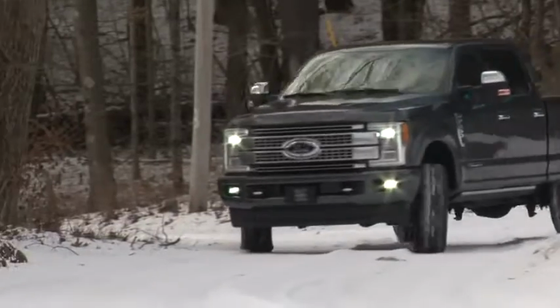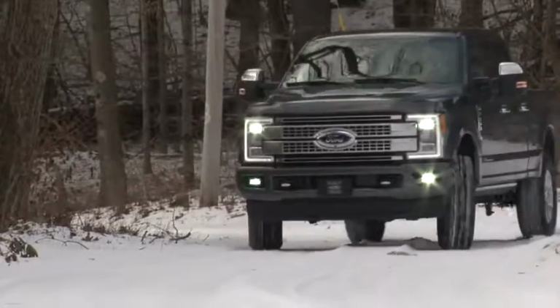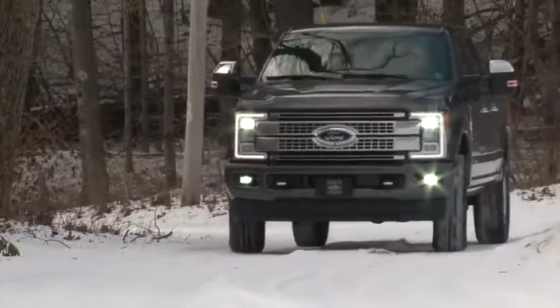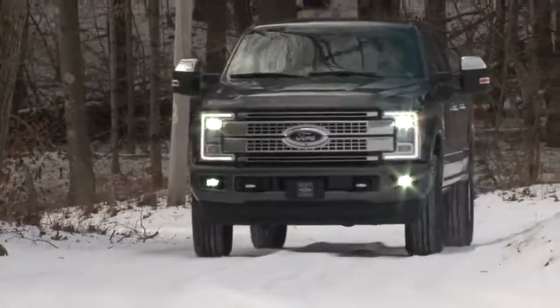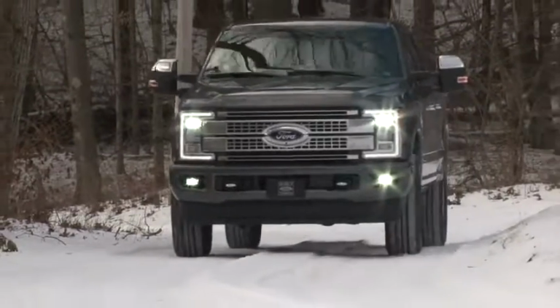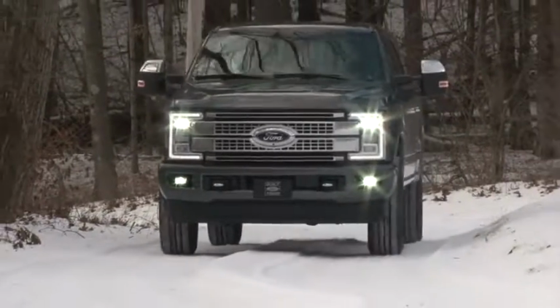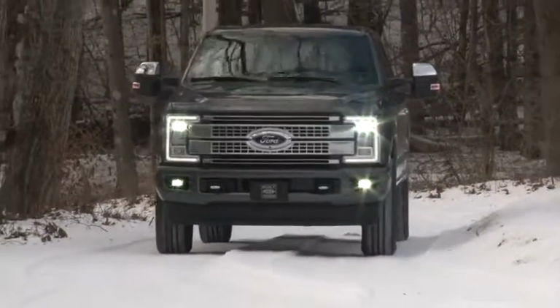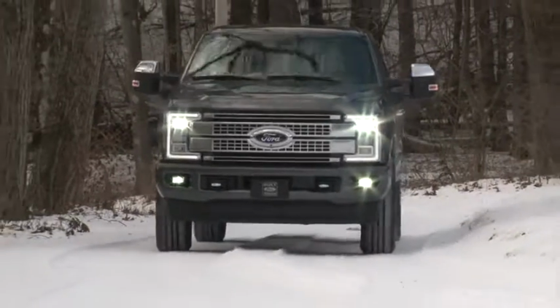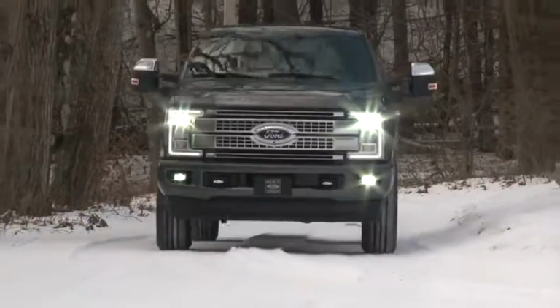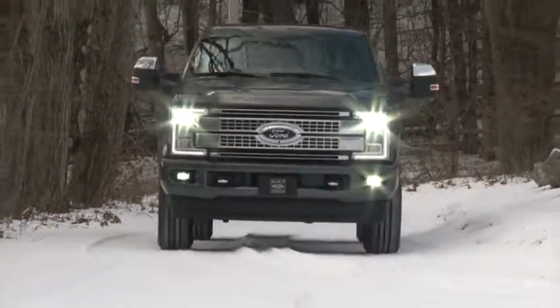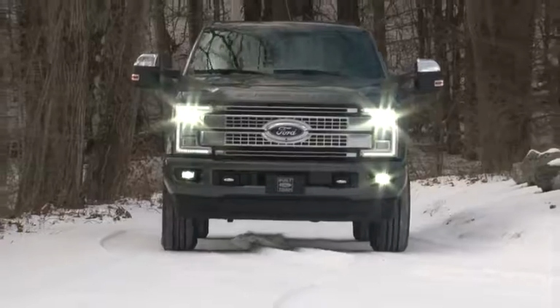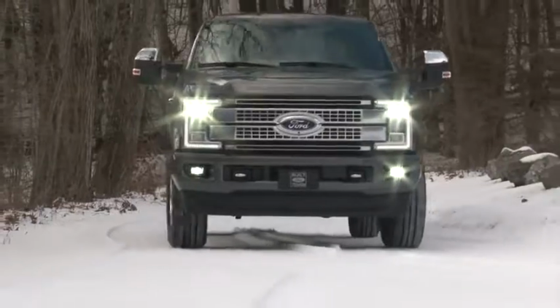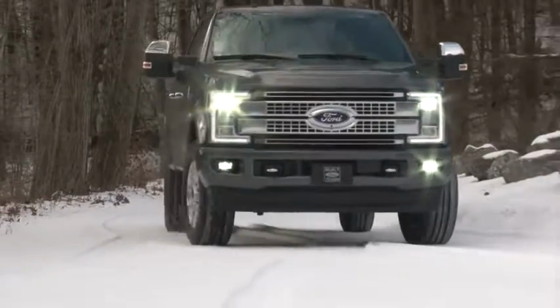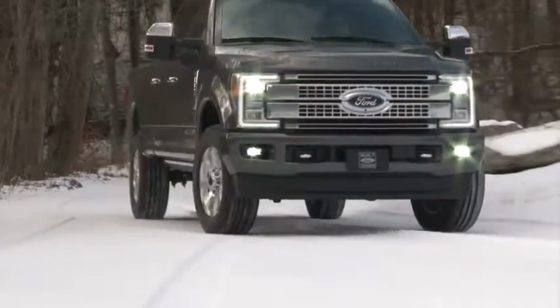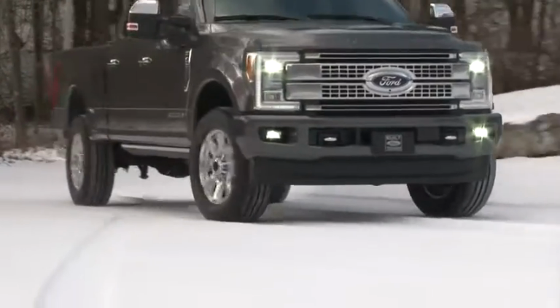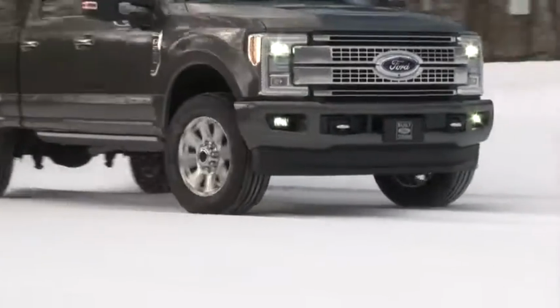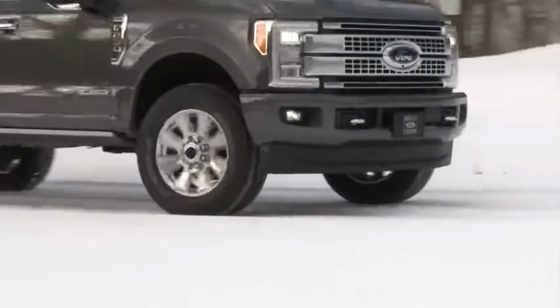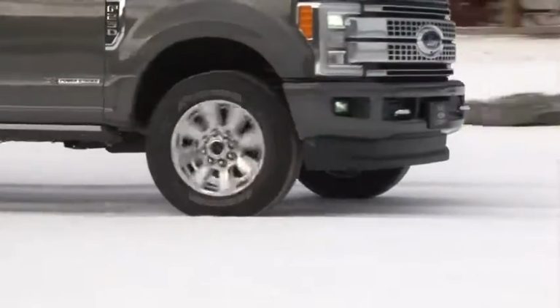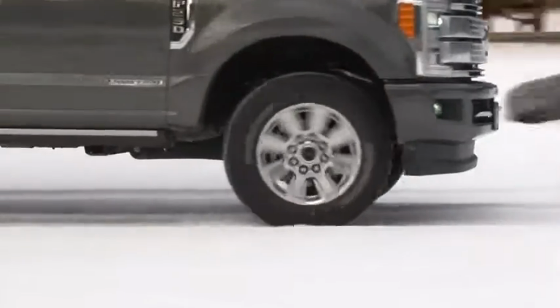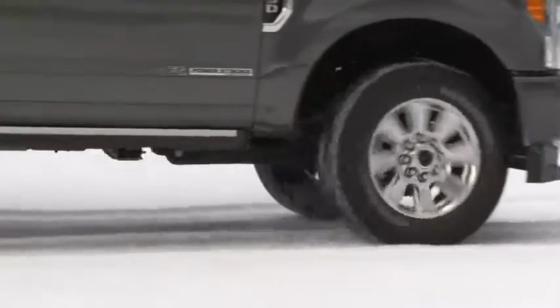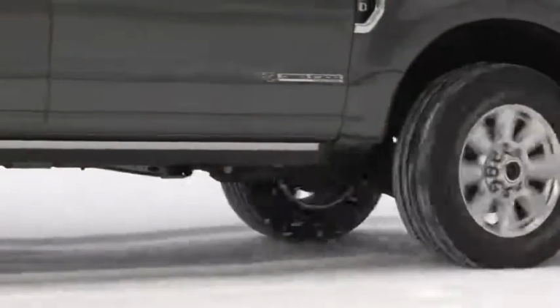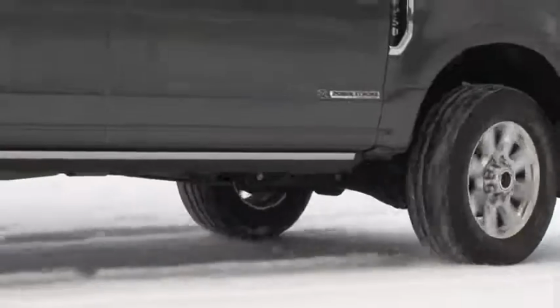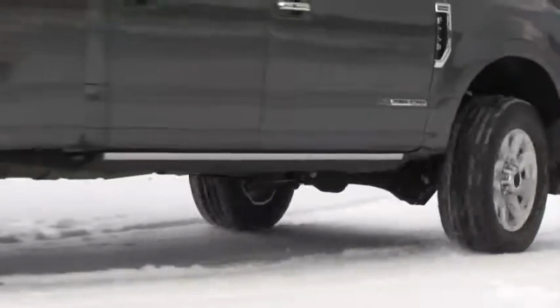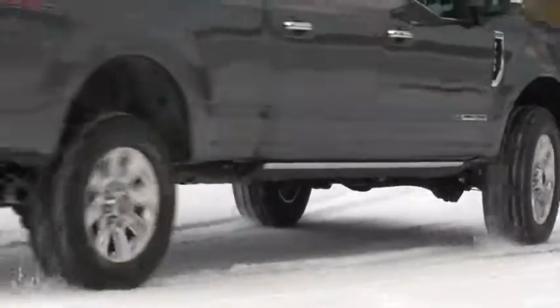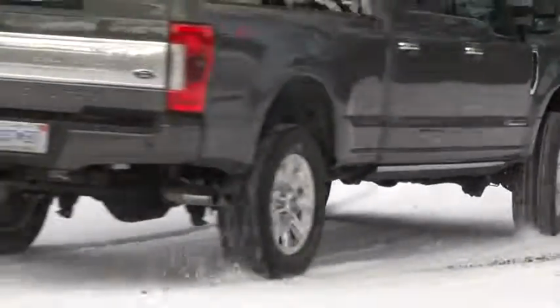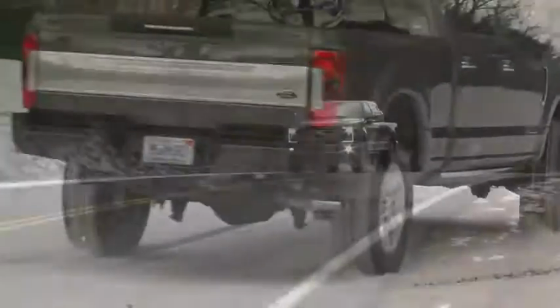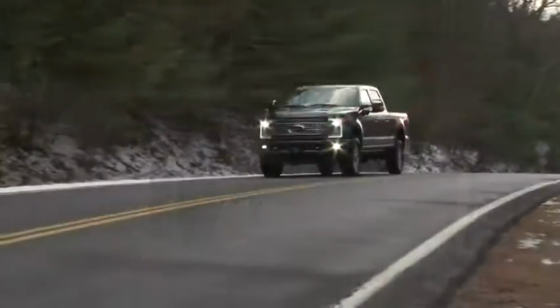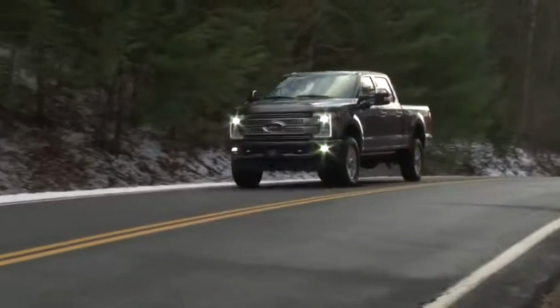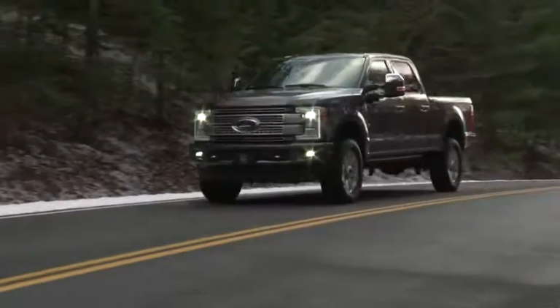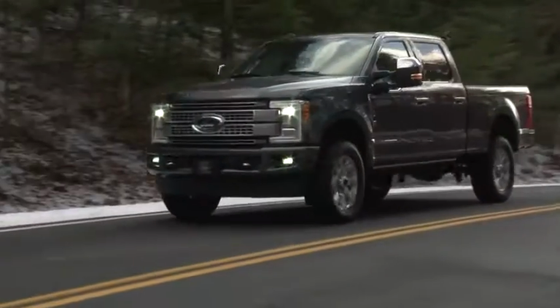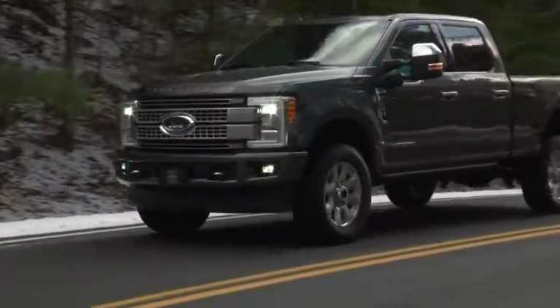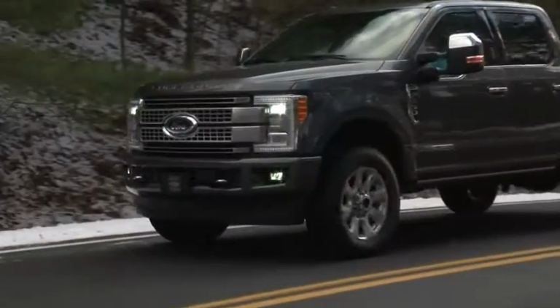Big boy price tags require more polish from store personnel. The new Super Duty not only looks super cool but is super smart with everything a big truck owner could want. For TestDriveNow.com, I'm Steve Hammes.